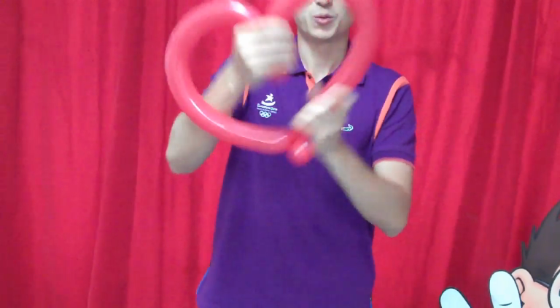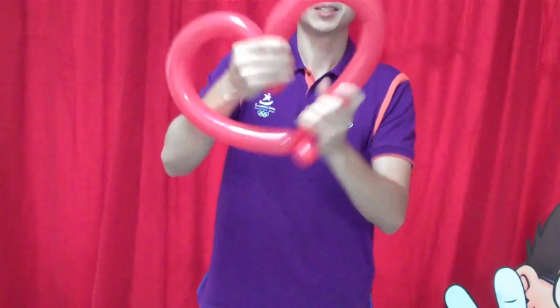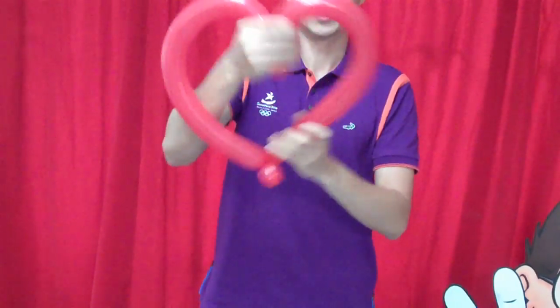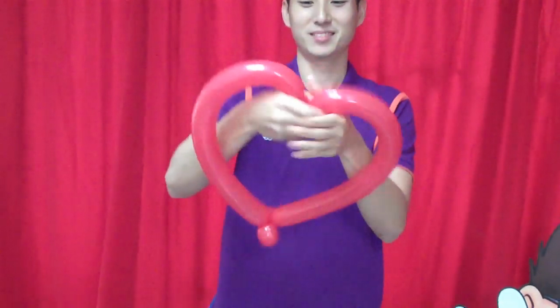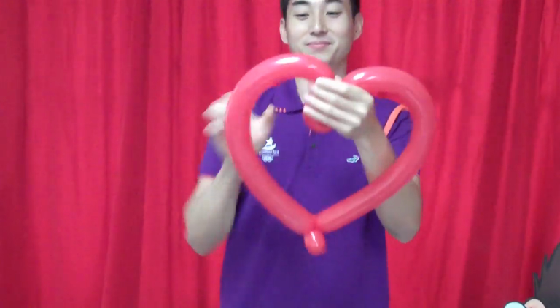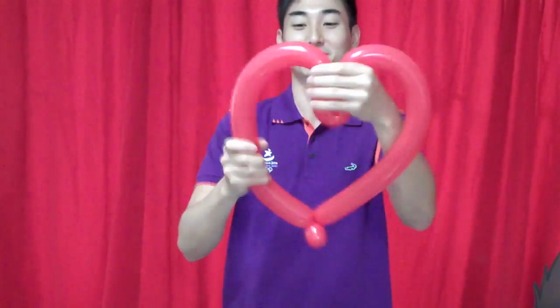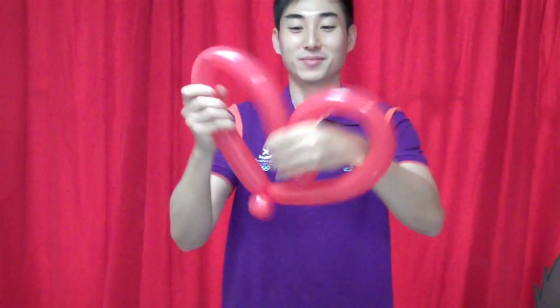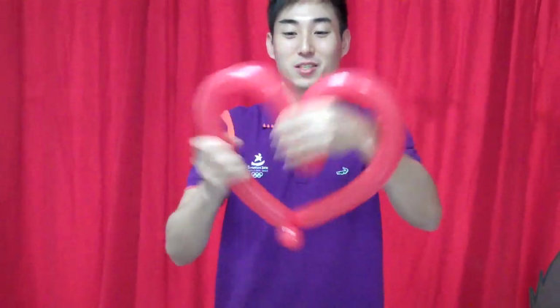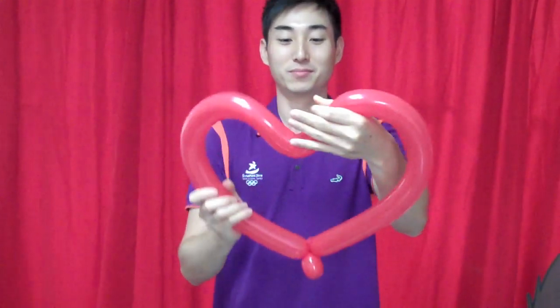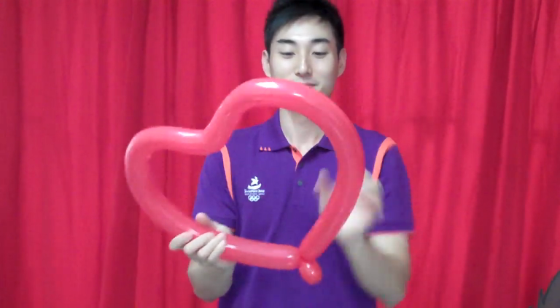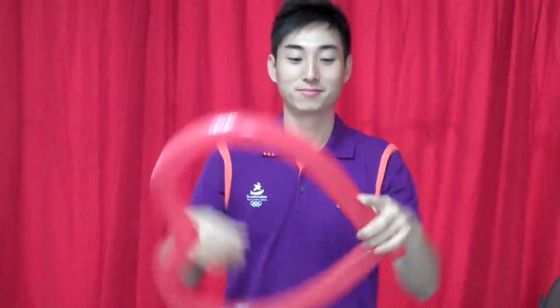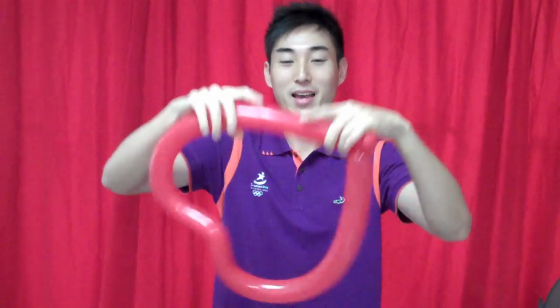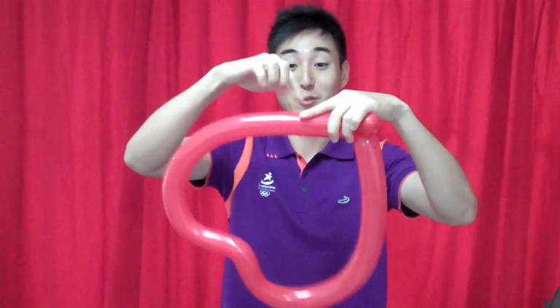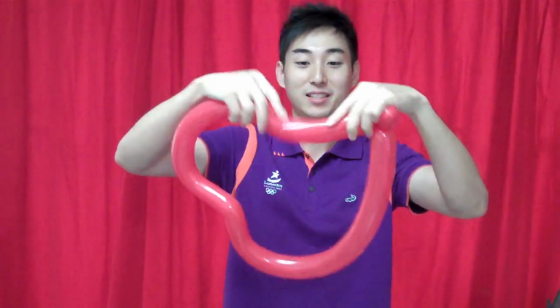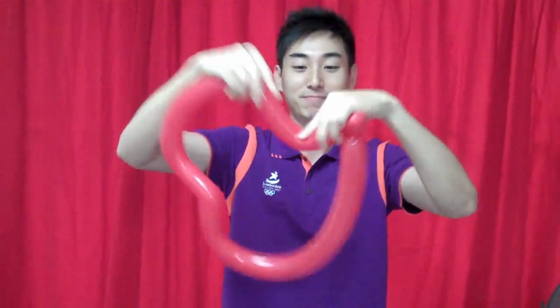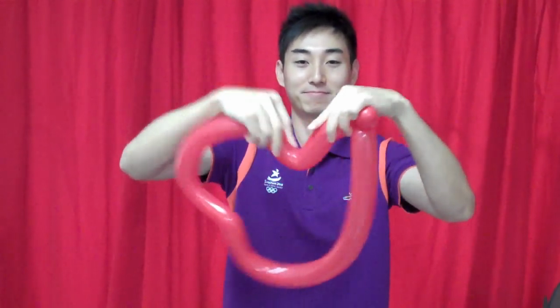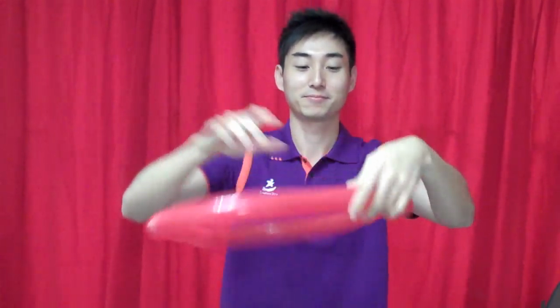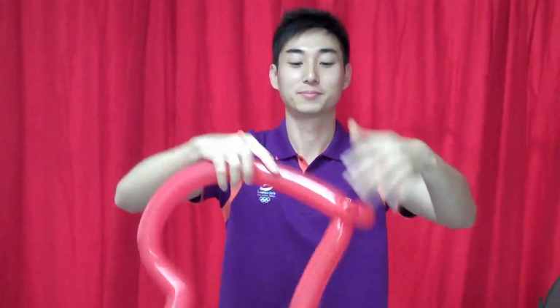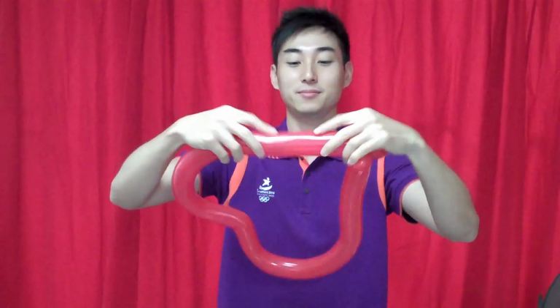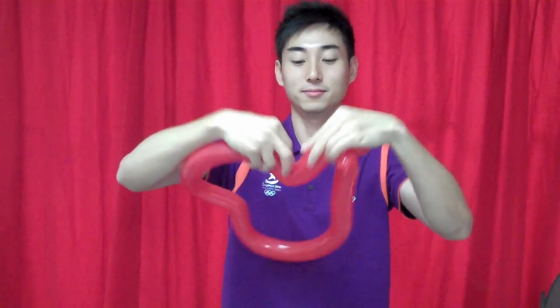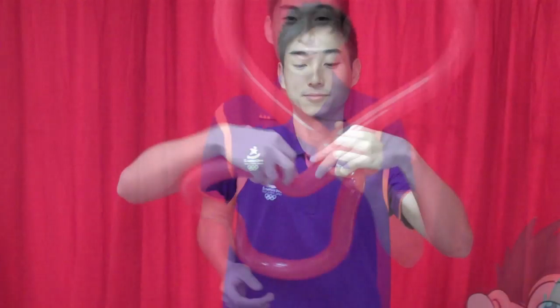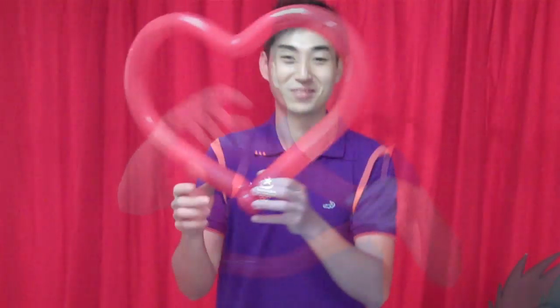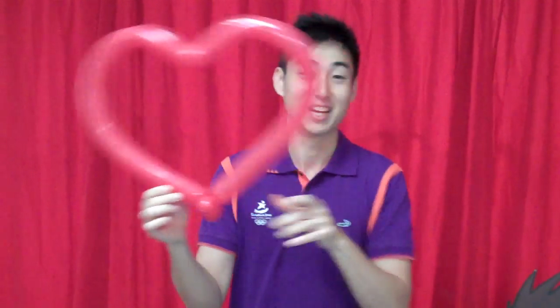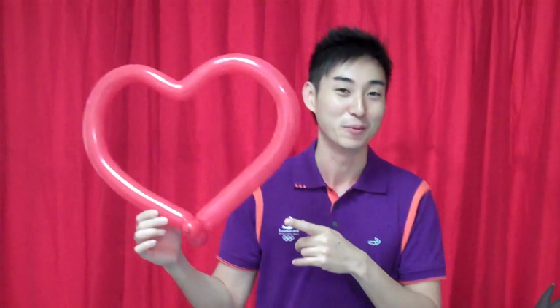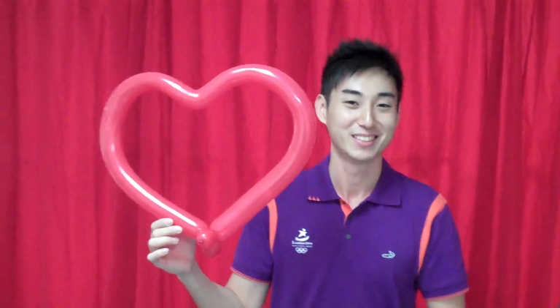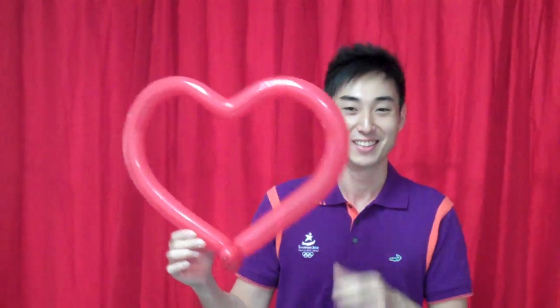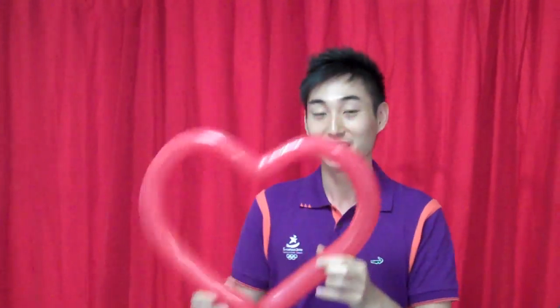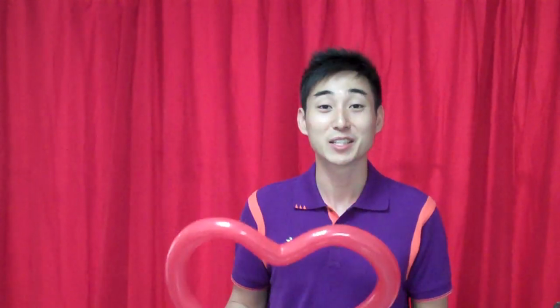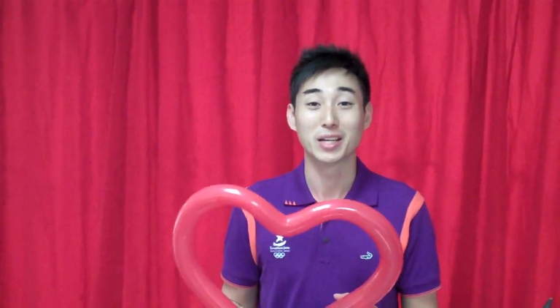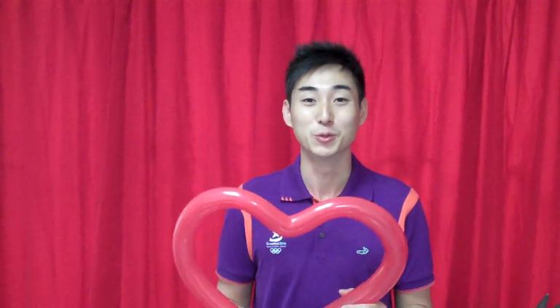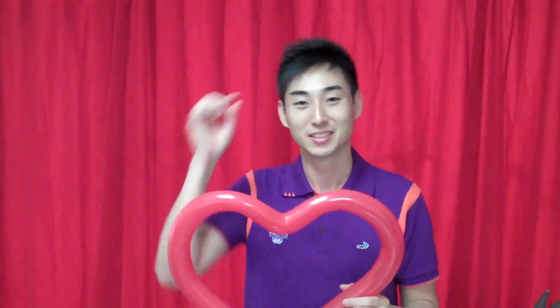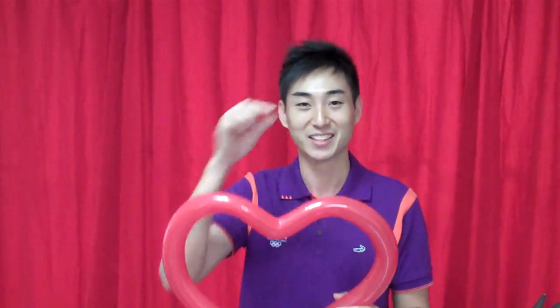And slowly let go so that the air can flow back inside again. Twist a little to the side, and also over this side. You see the heart shape. Next, we have to do the hat.